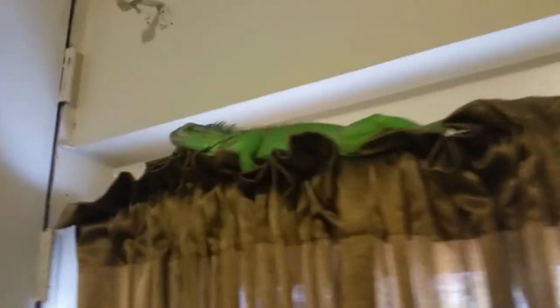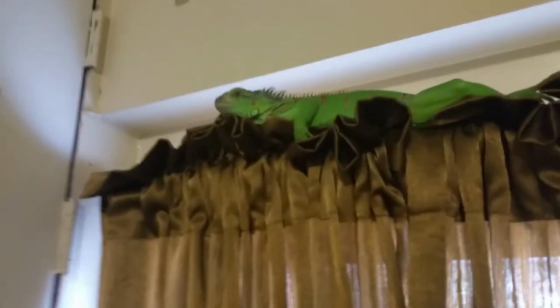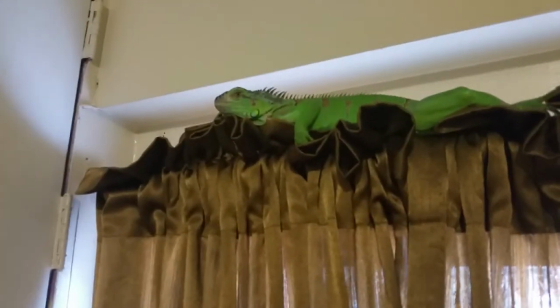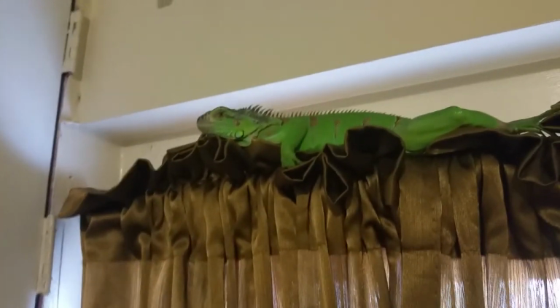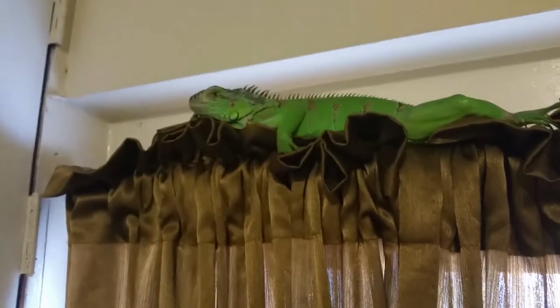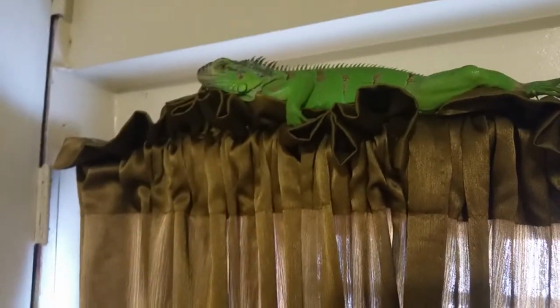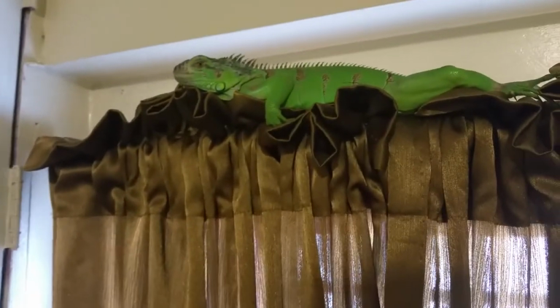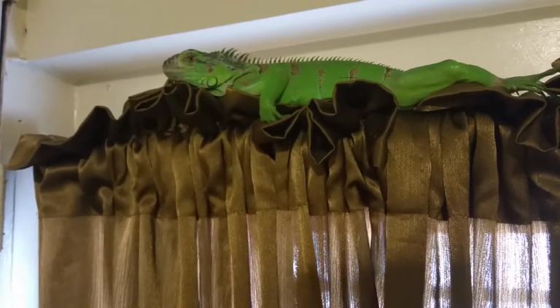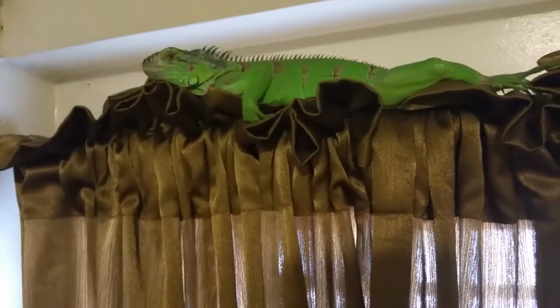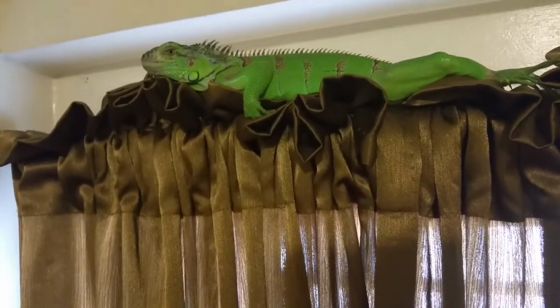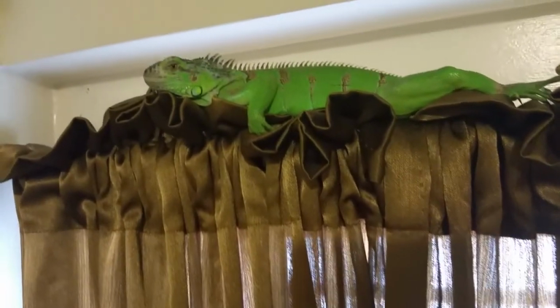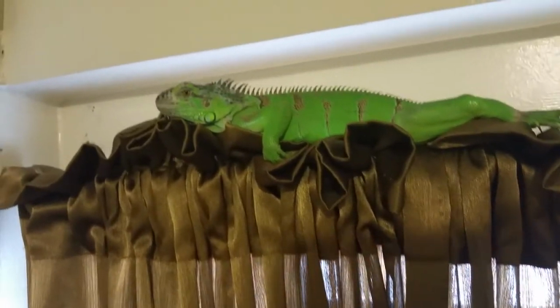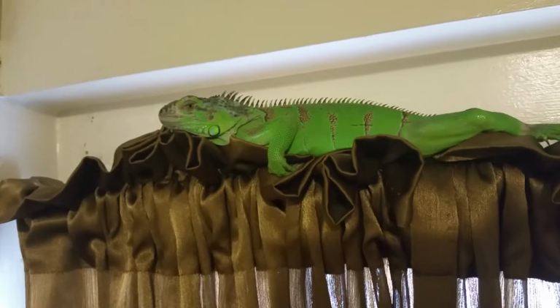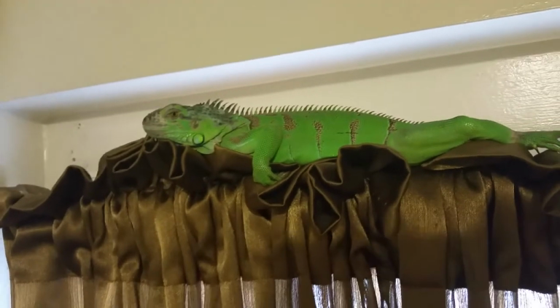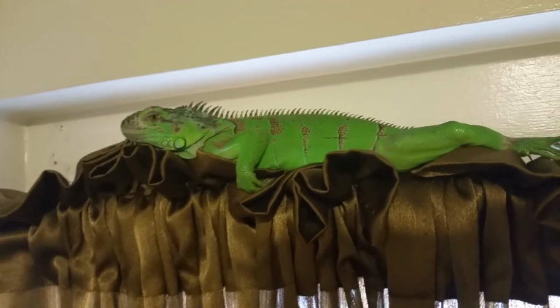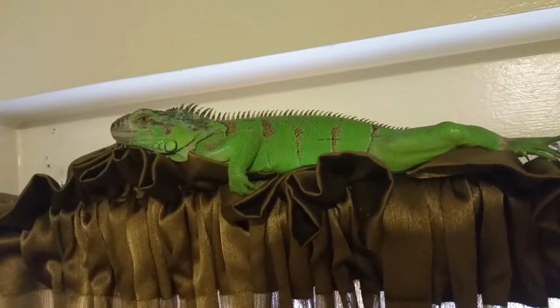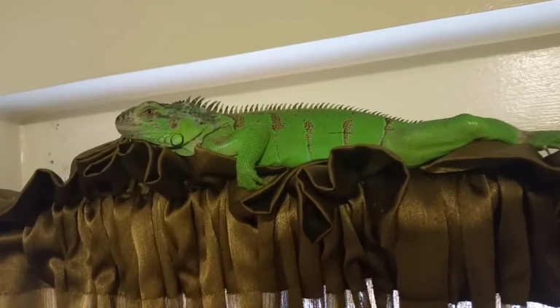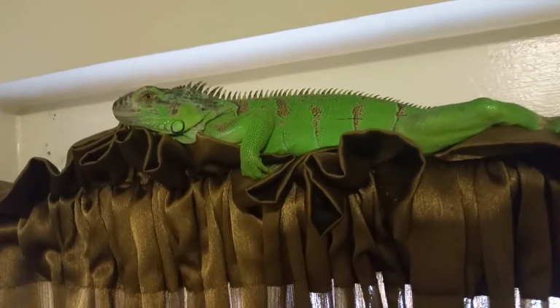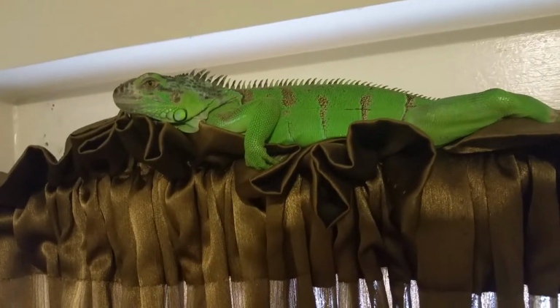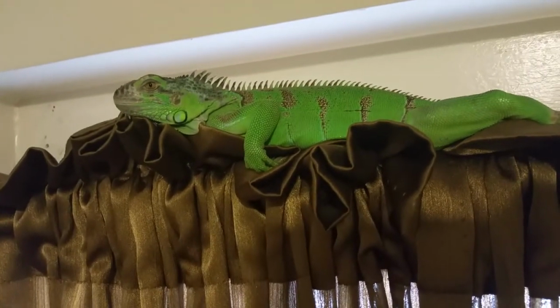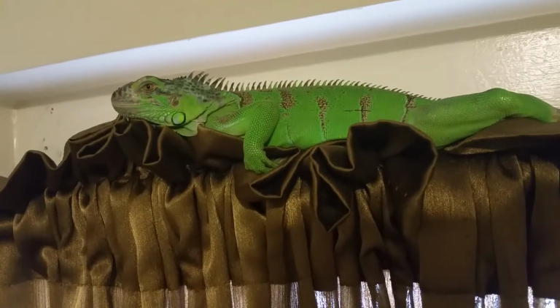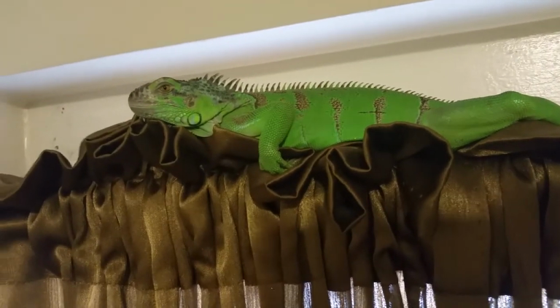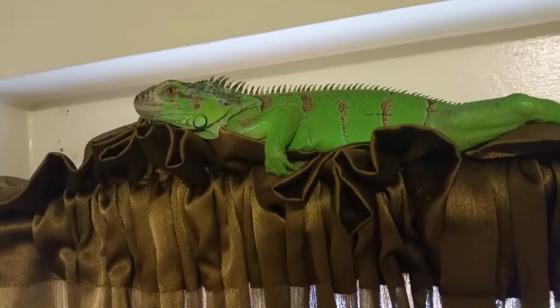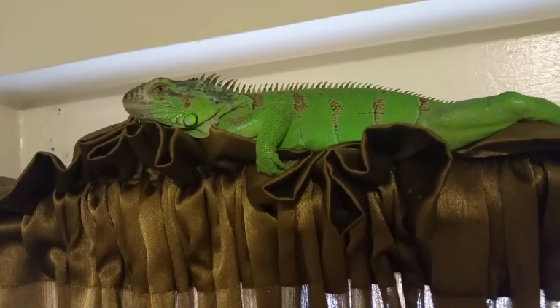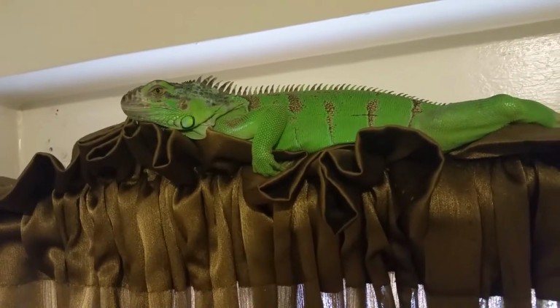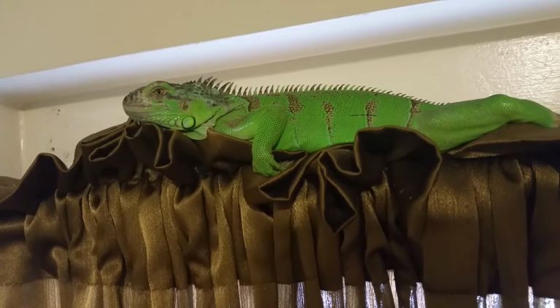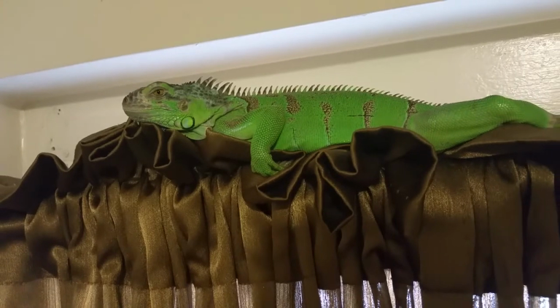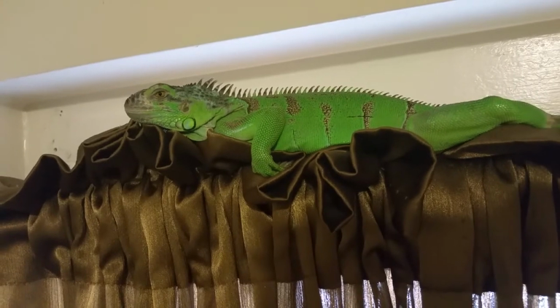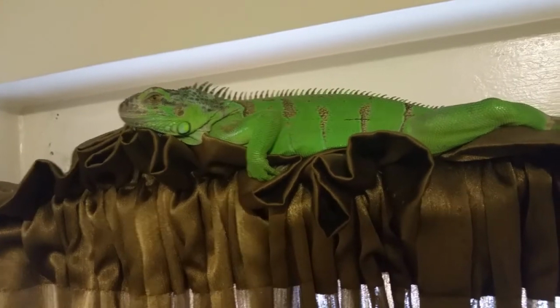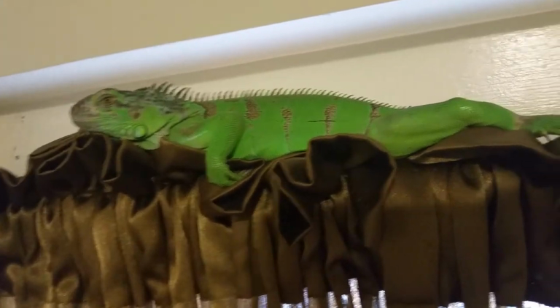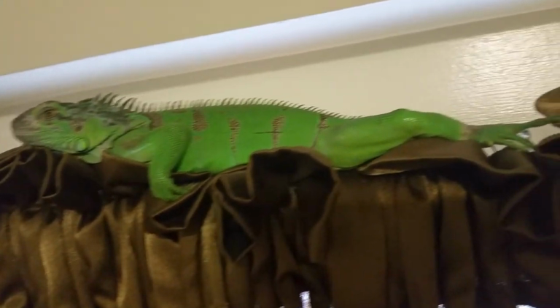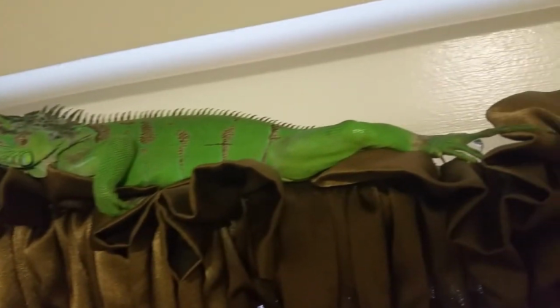Mike Rana is up here chilling, hanging out as always, watching everything I do. He's getting big also.